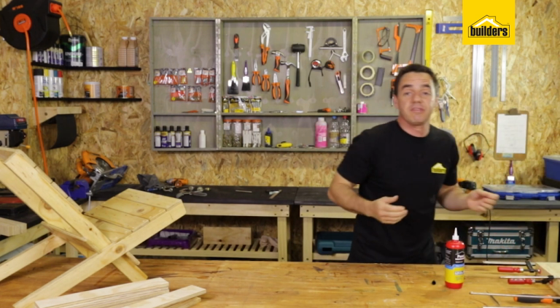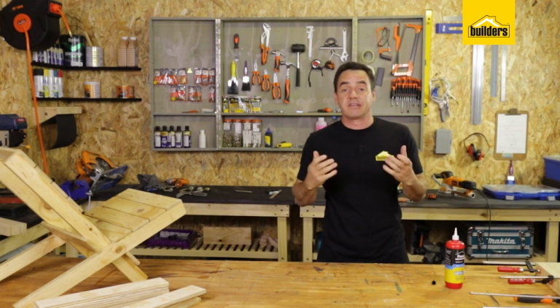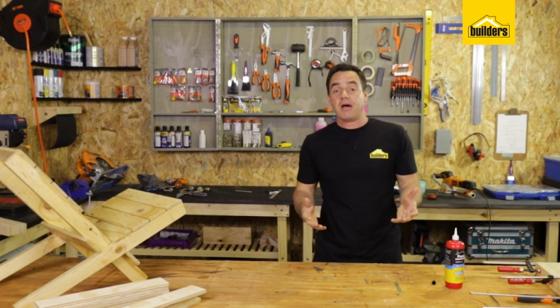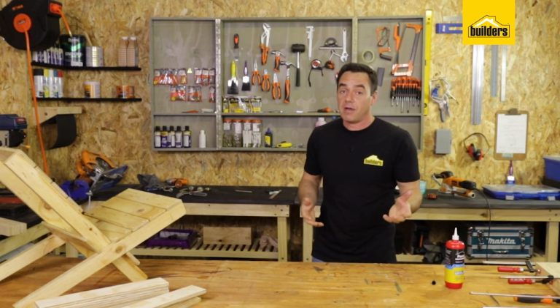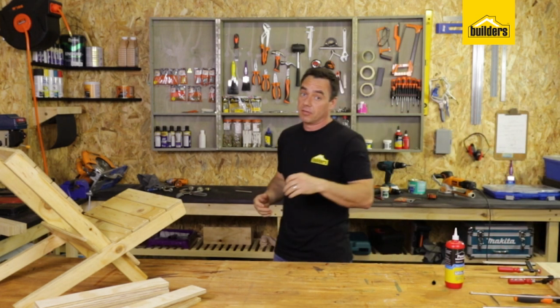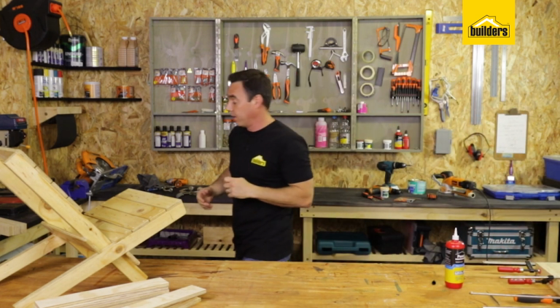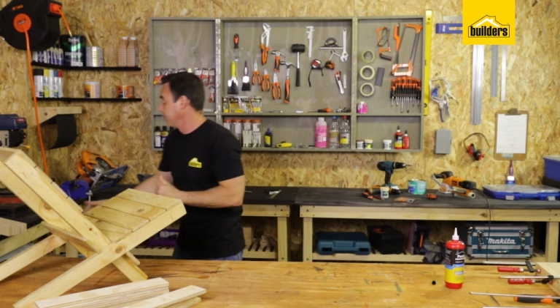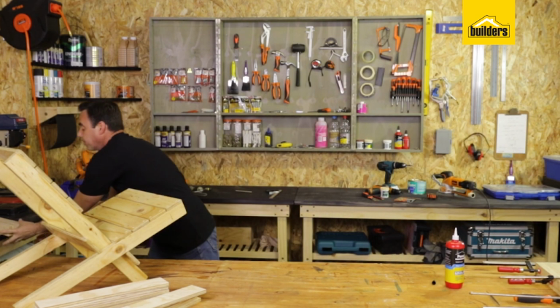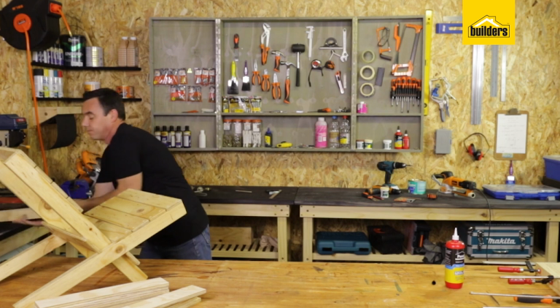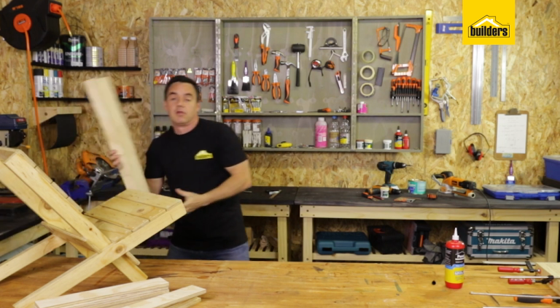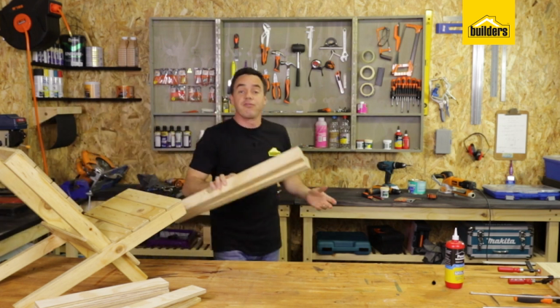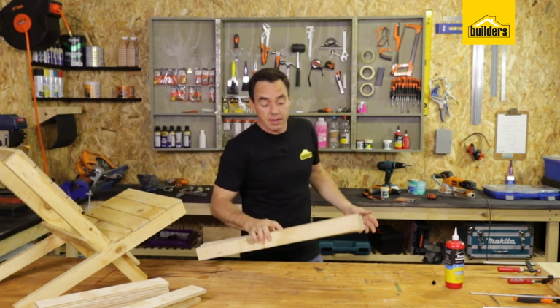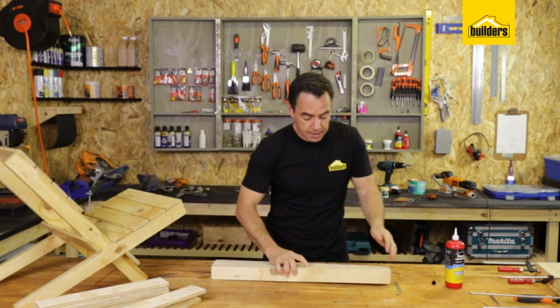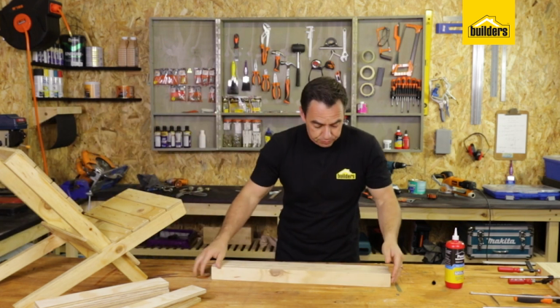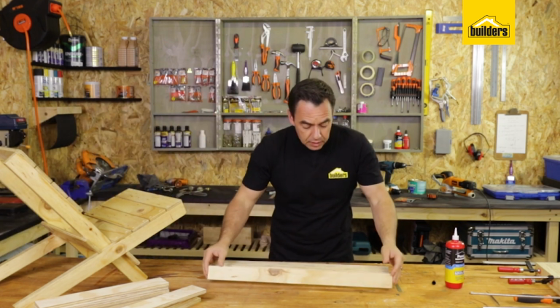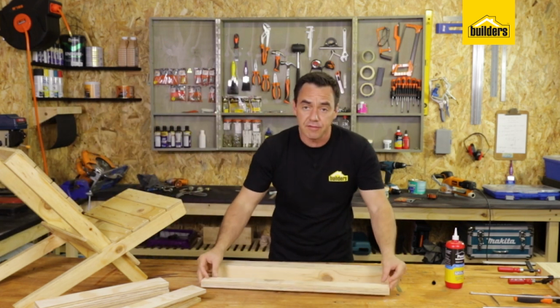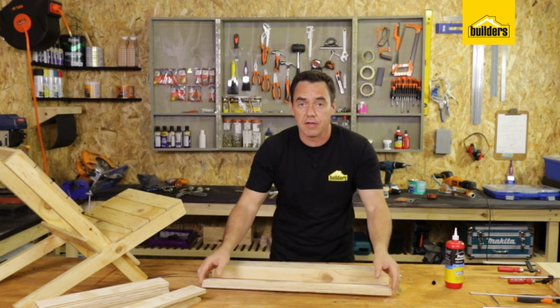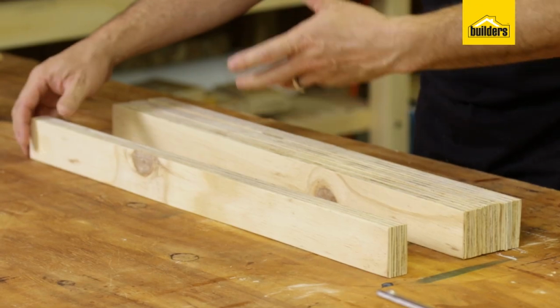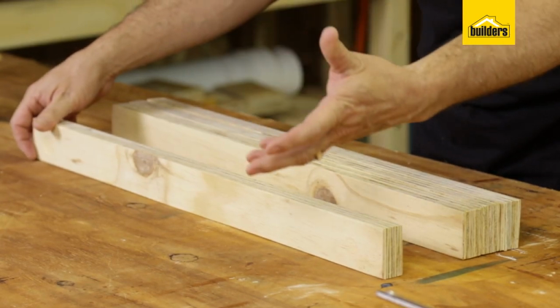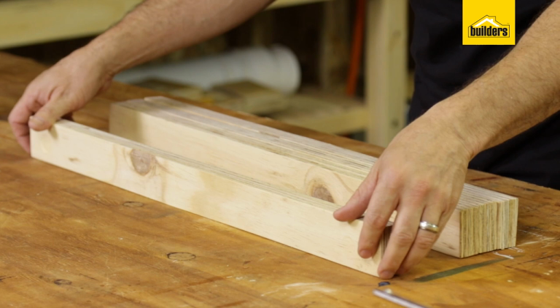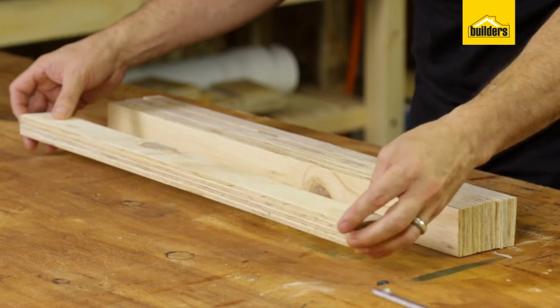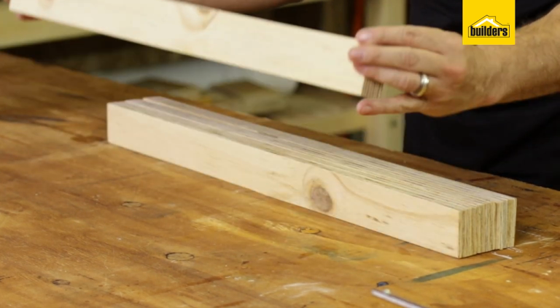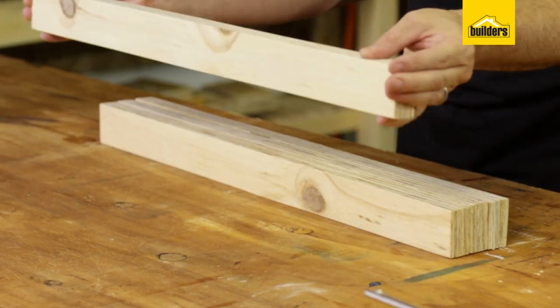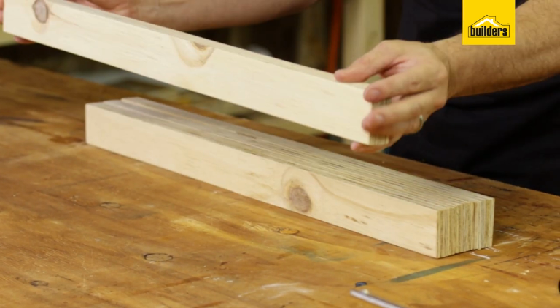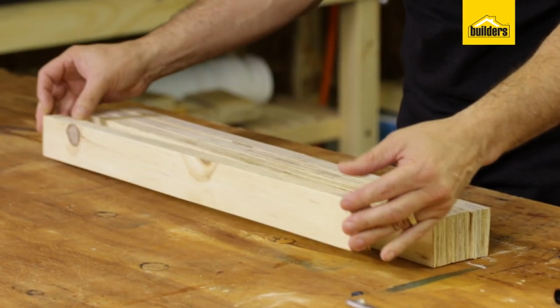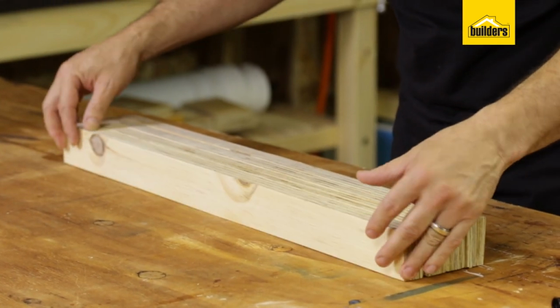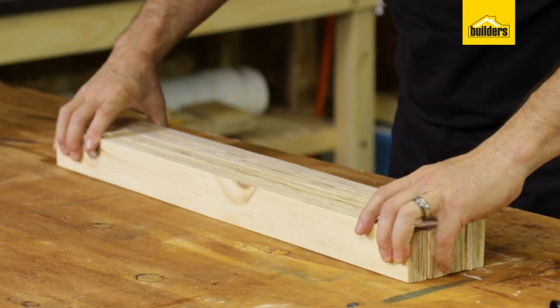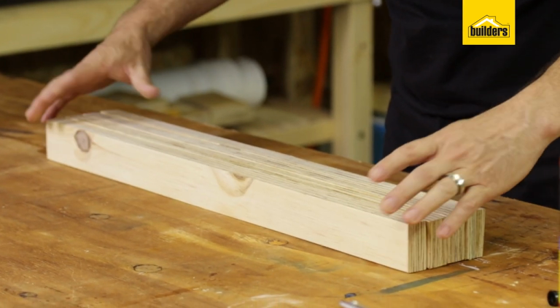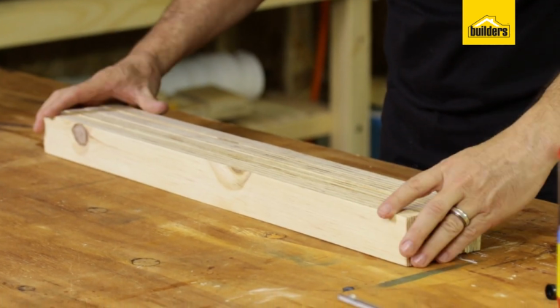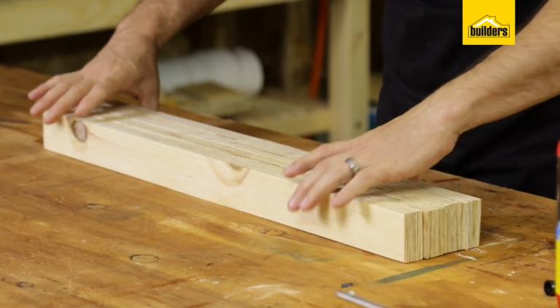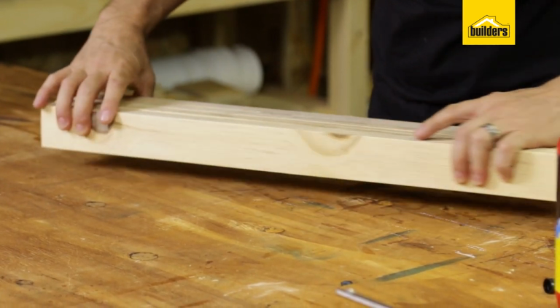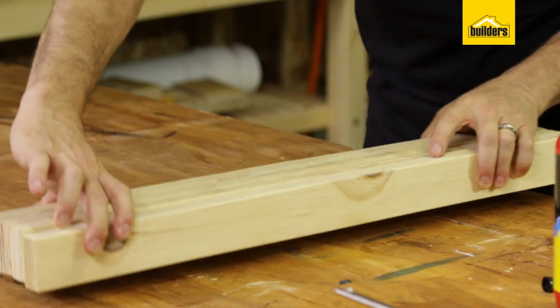To save time, I've done some beforehand — here are four I made earlier. If you don't have that many clamps, you can always screw it together instead, but then you're going to need to fill those holes to get rid of the screws.